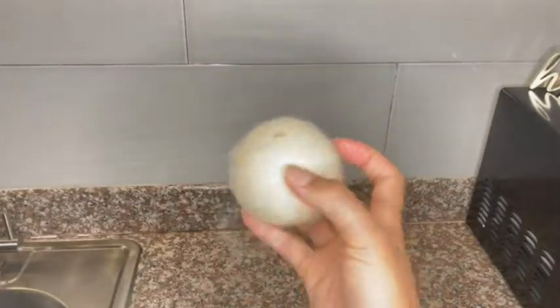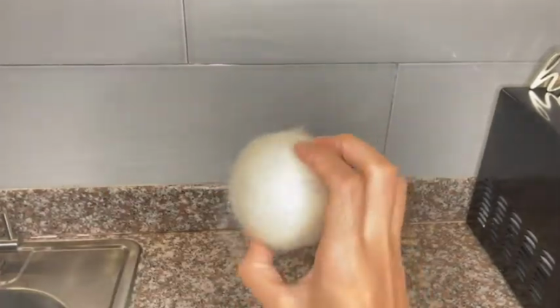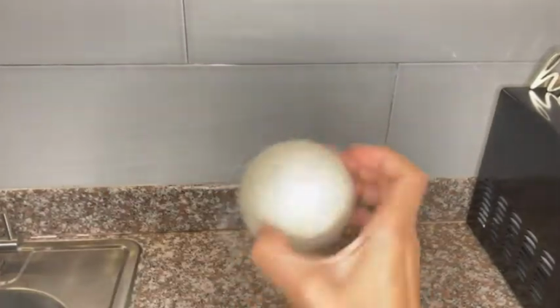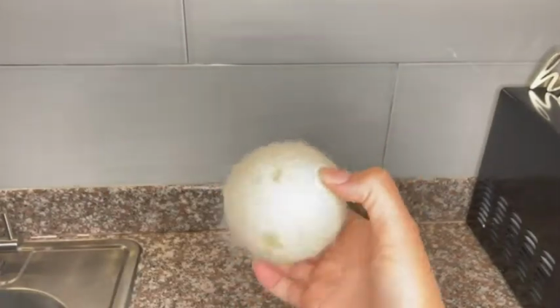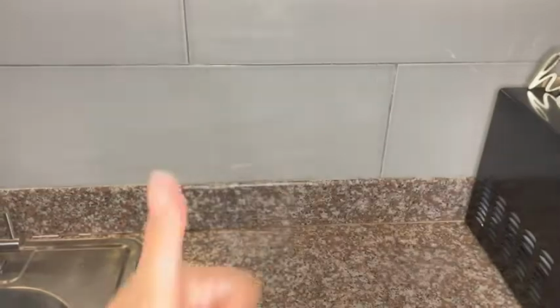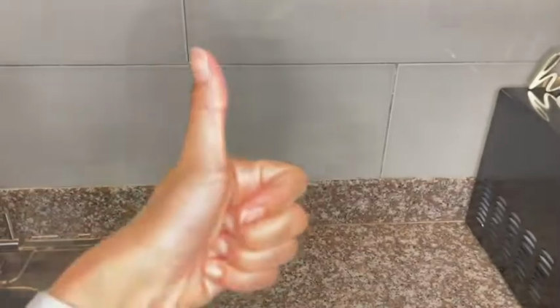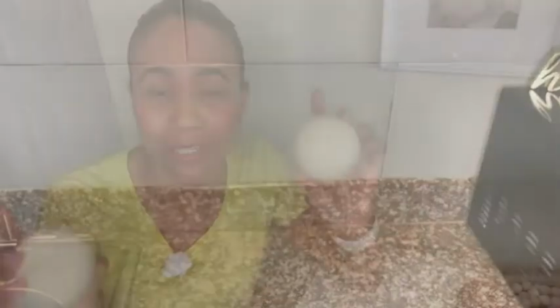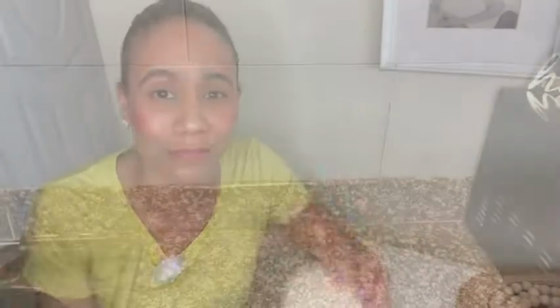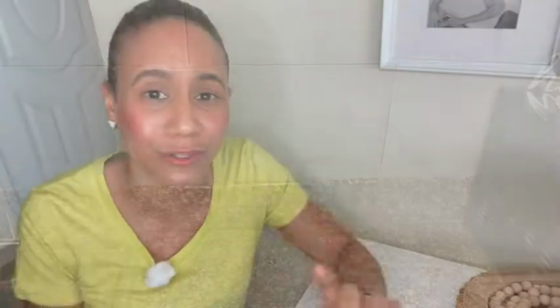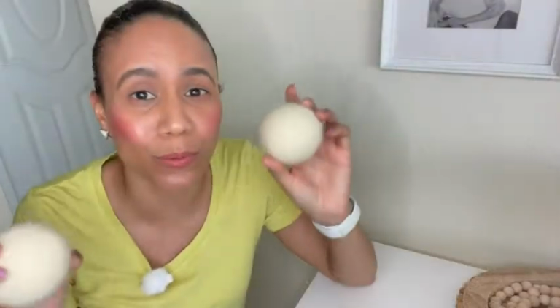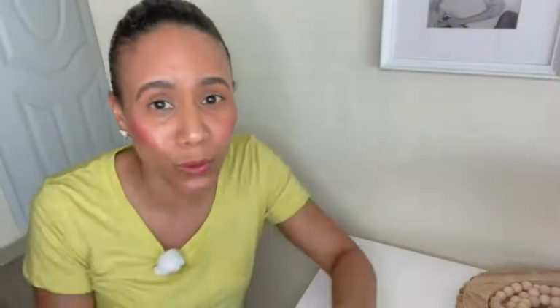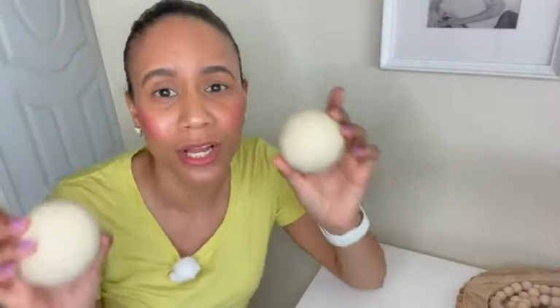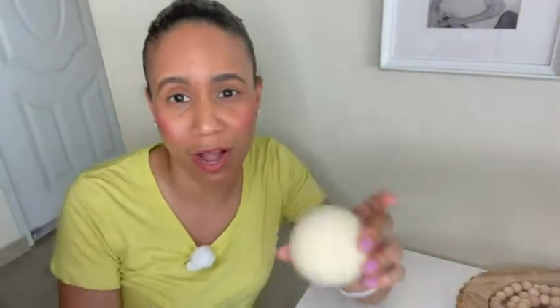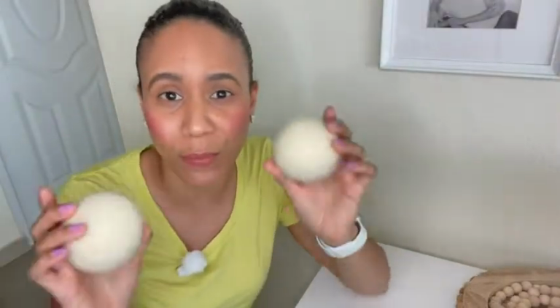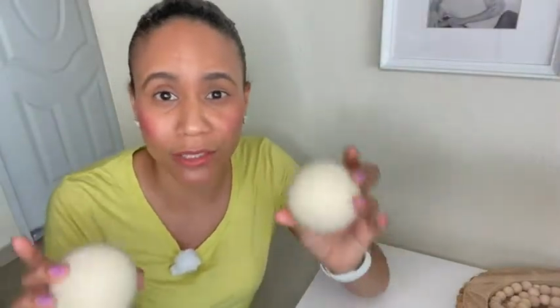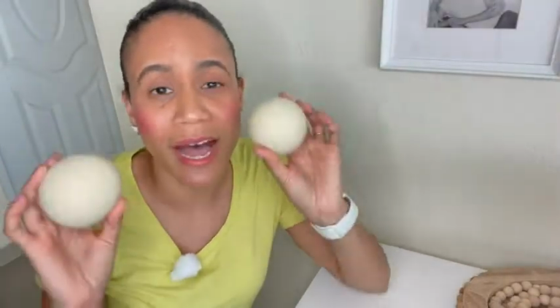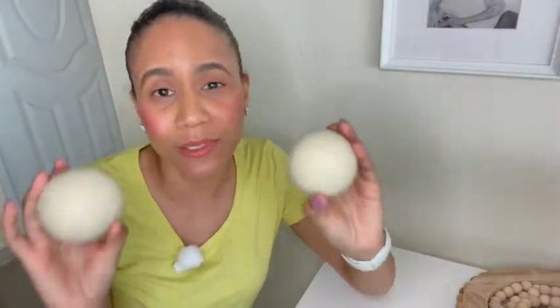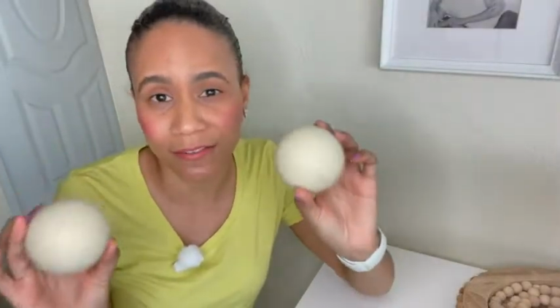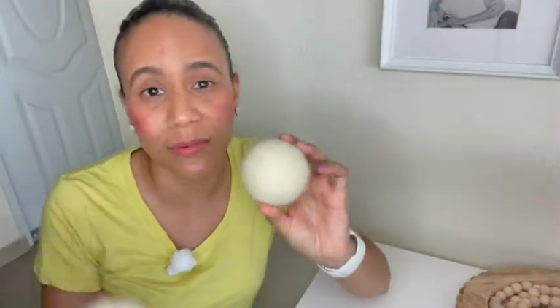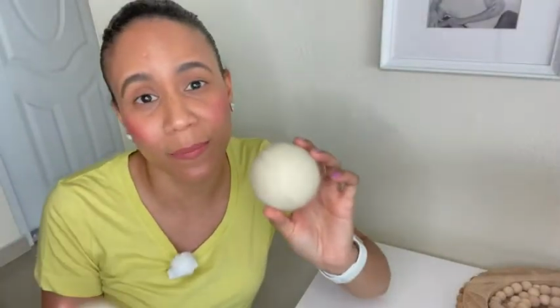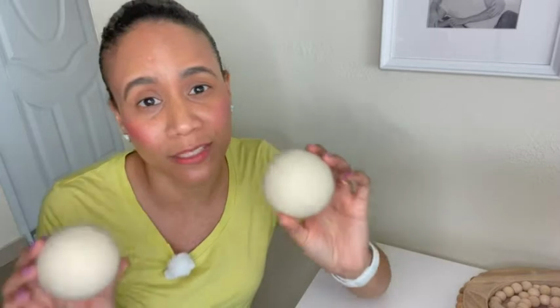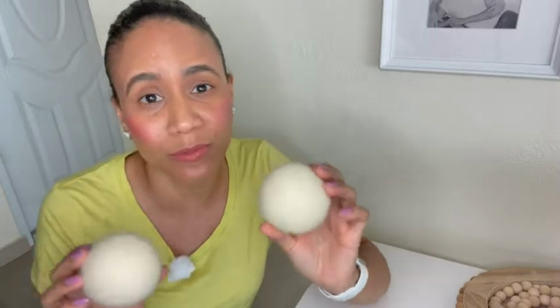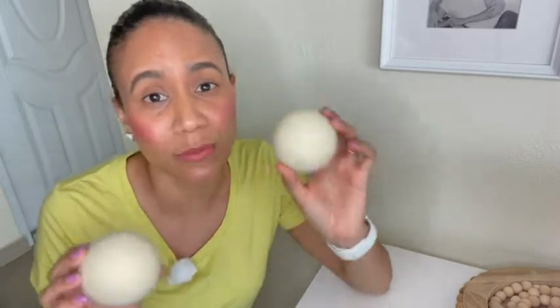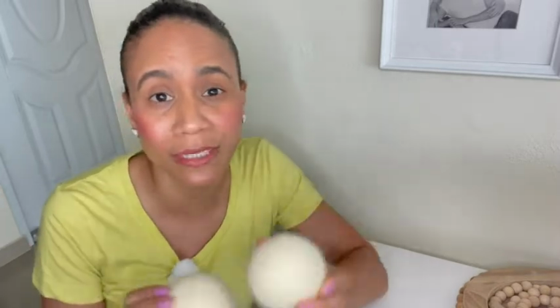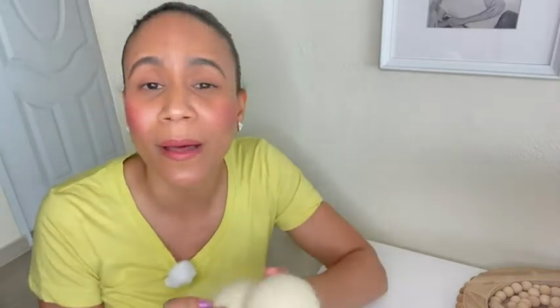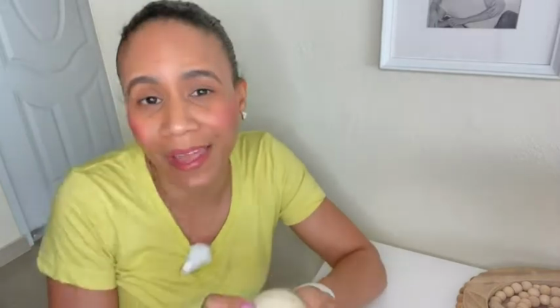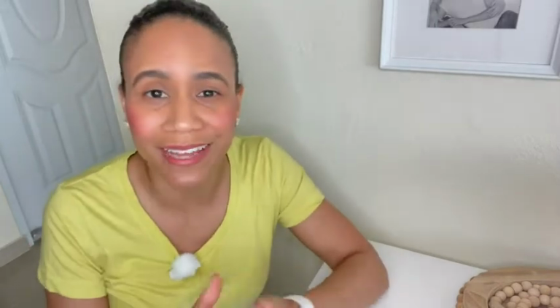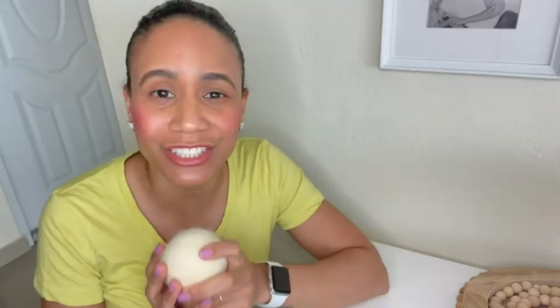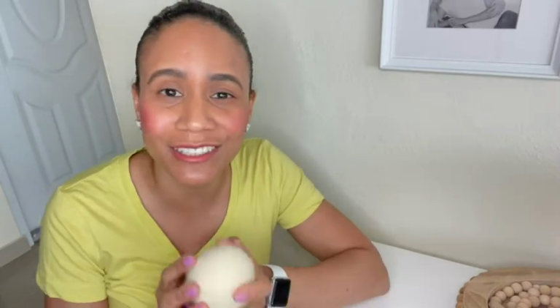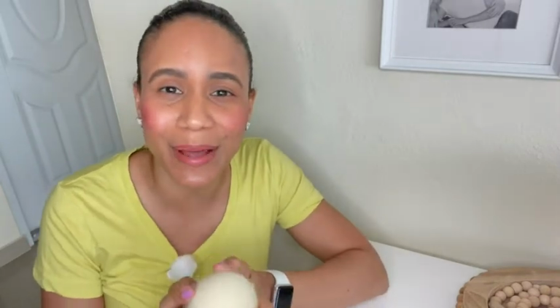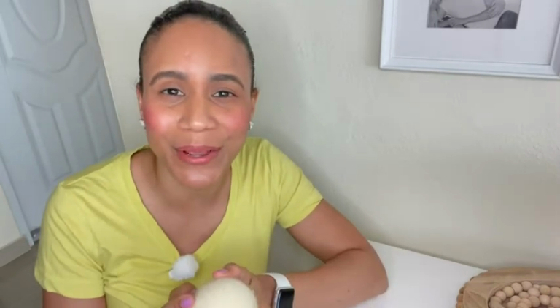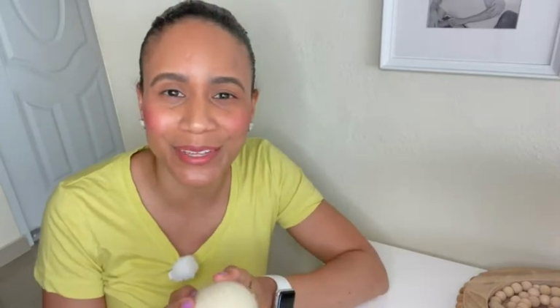So again, if you are looking for some wool dryer balls, I will definitely recommend these ones from Smartsheep. But hey, that is just my point of view.